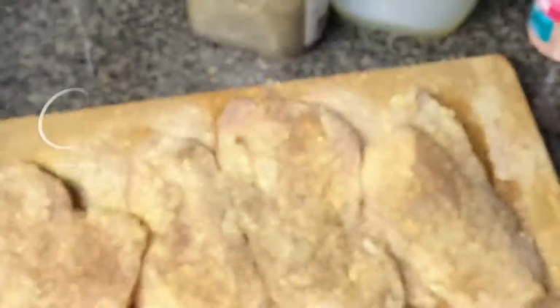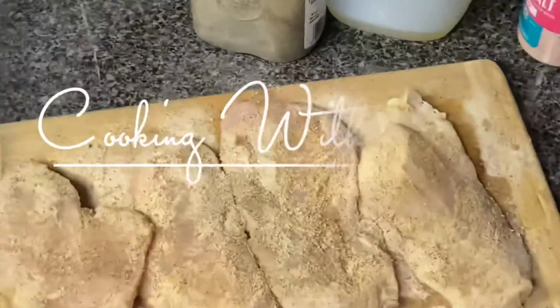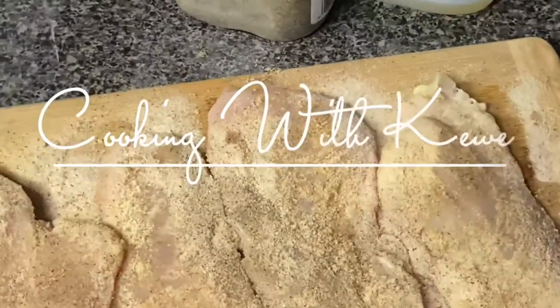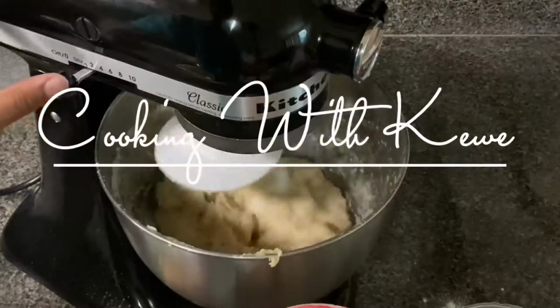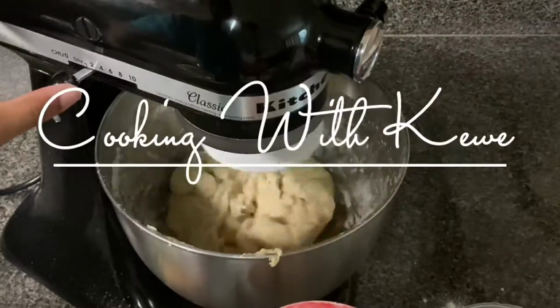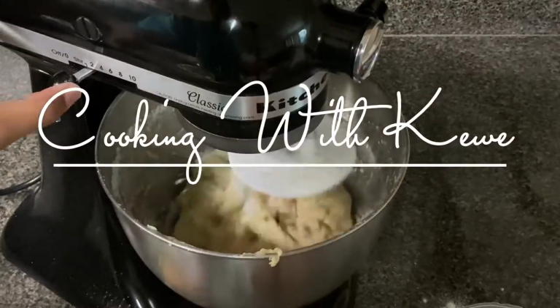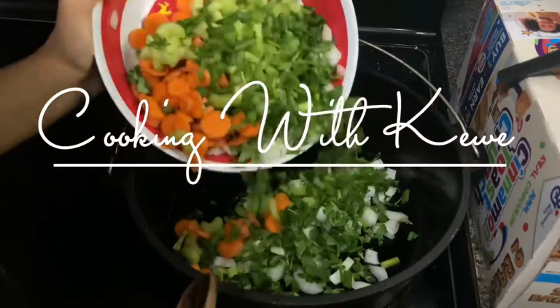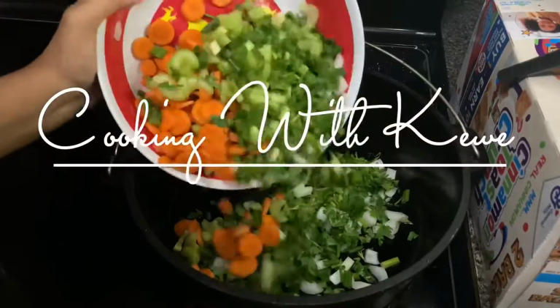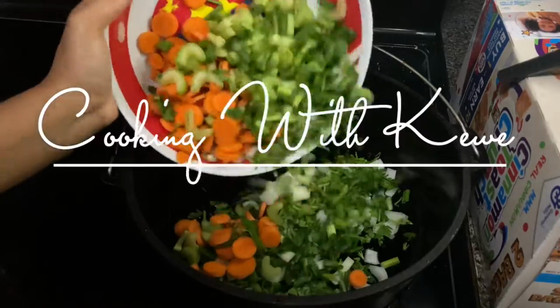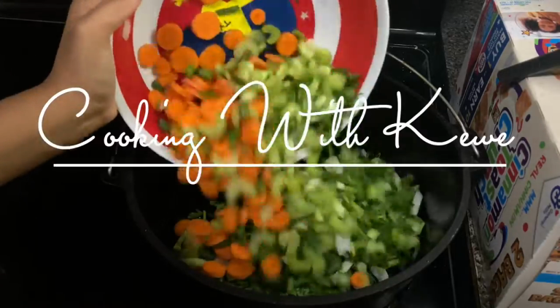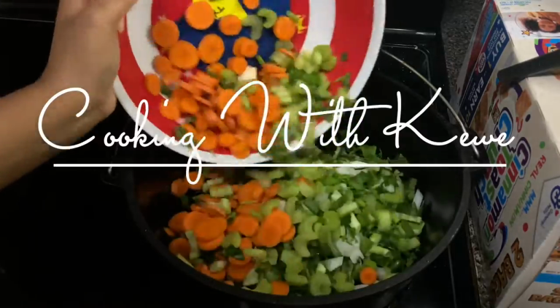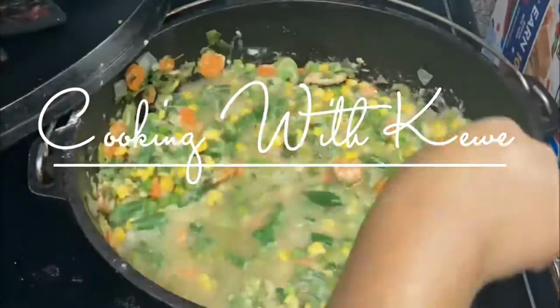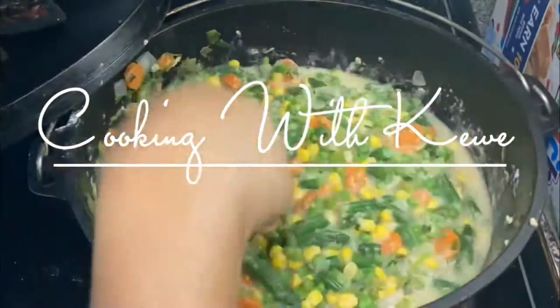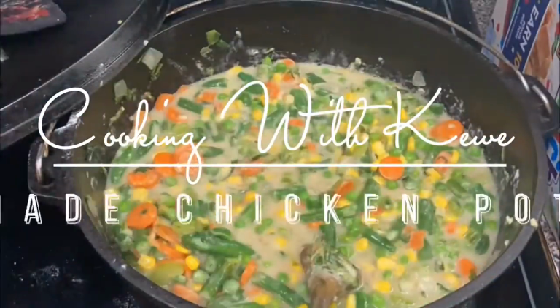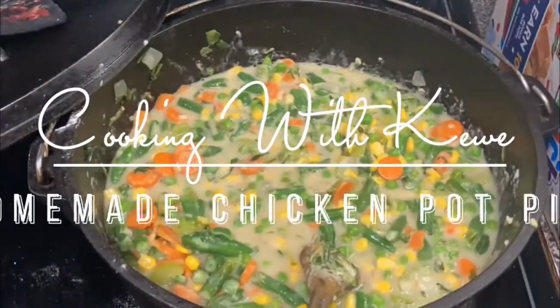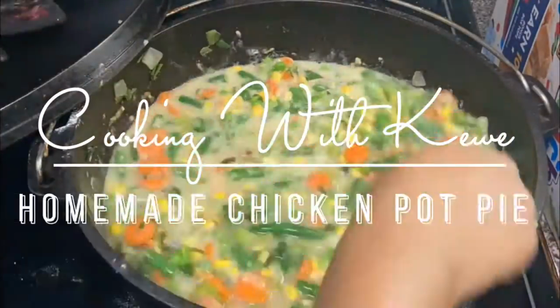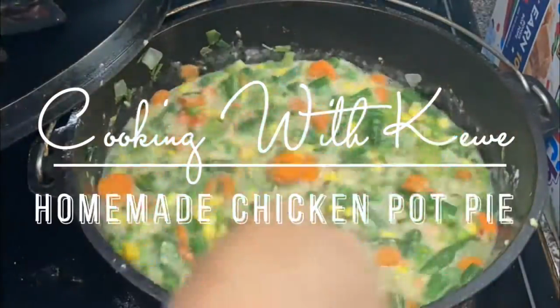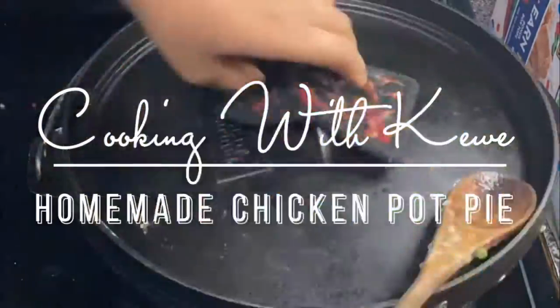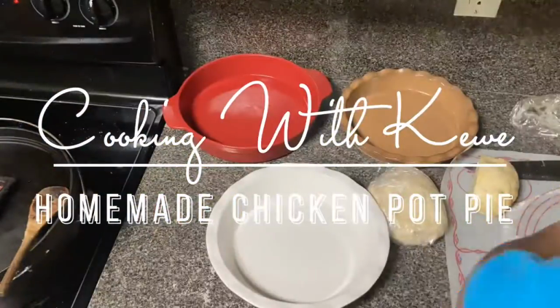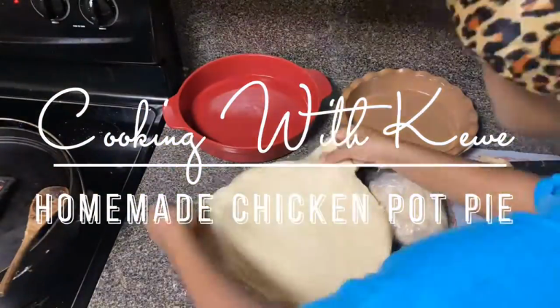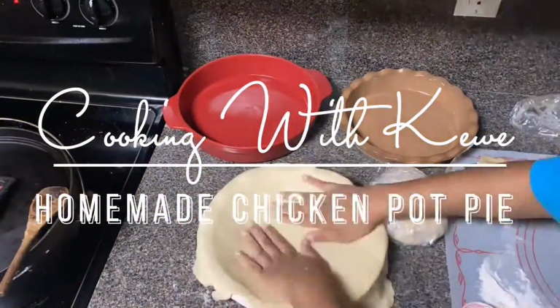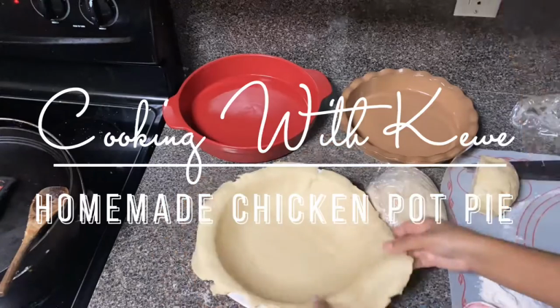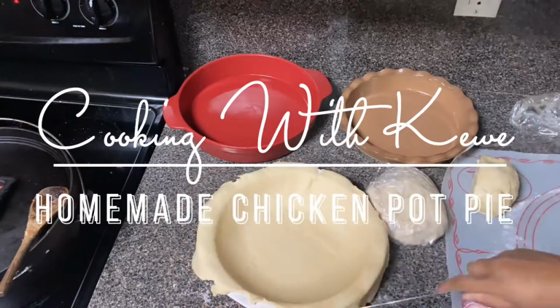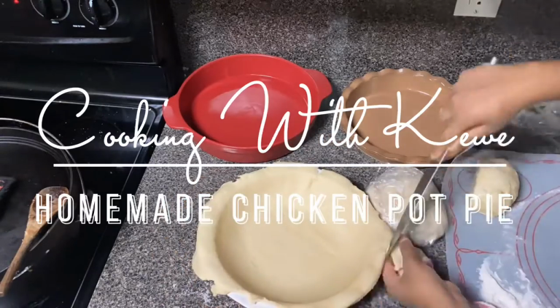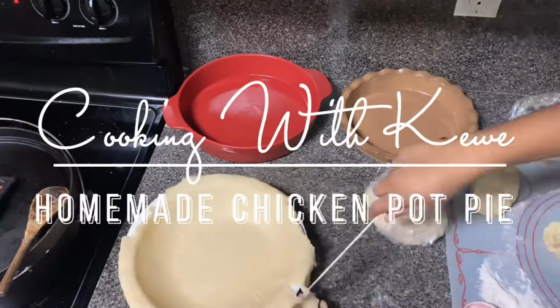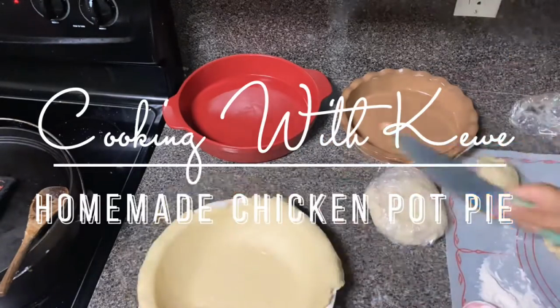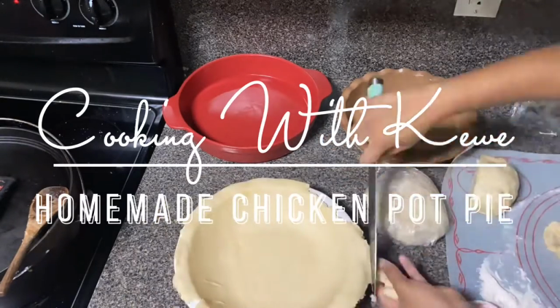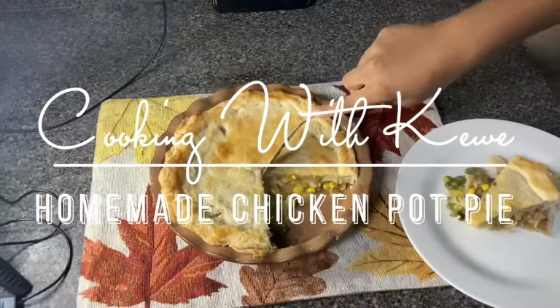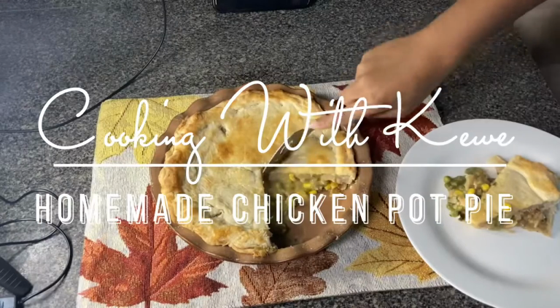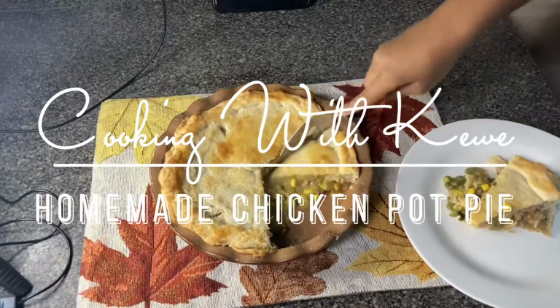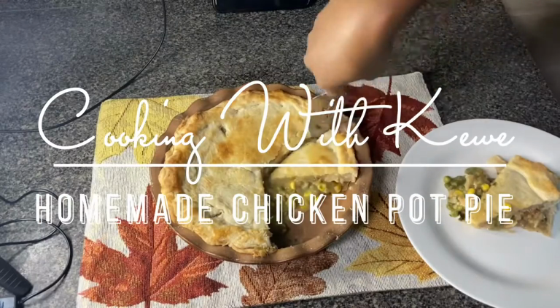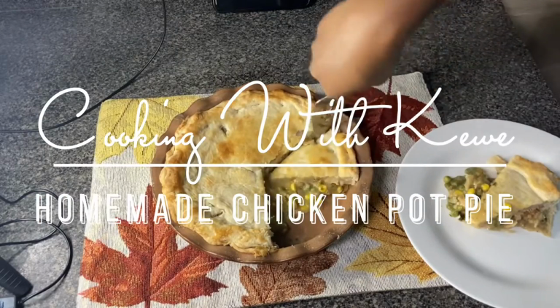Hey everyone, it's Kiwi. Welcome or welcome back to my channel. If you're new to my channel, my name is Kiwi. I create hair, makeup, crochet, cooking, baking, and vlog videos. If that sounds like something you're interested in, go ahead and subscribe. I will be posting every Wednesday and Saturday.